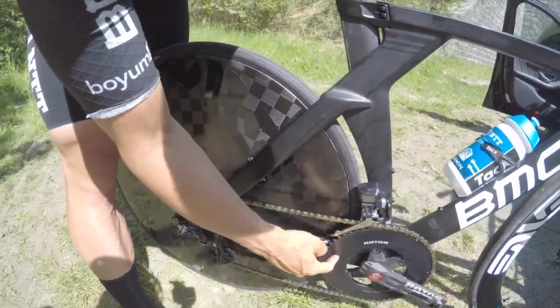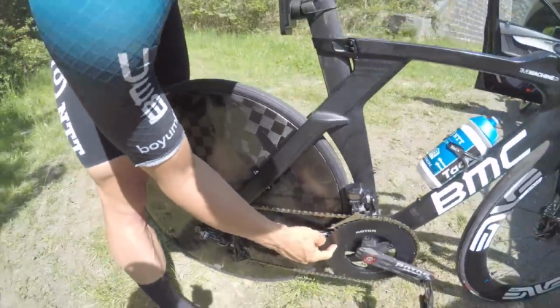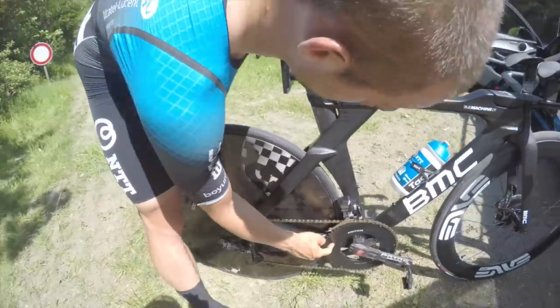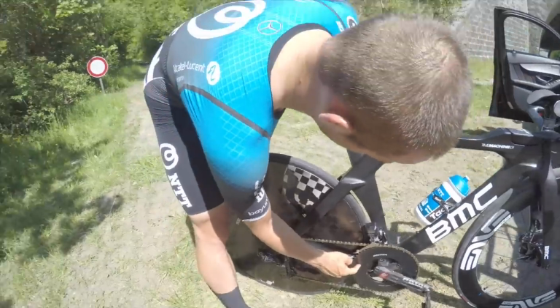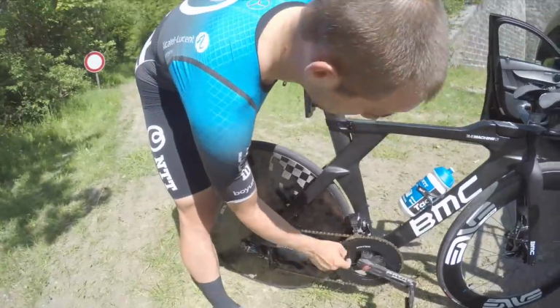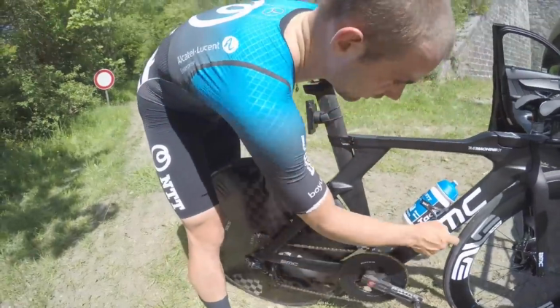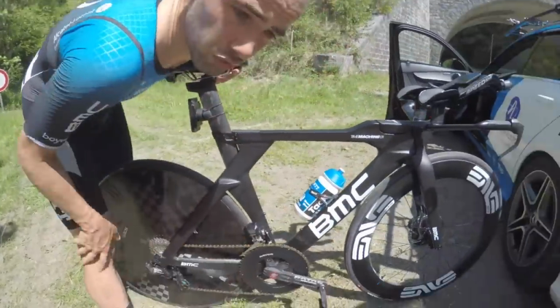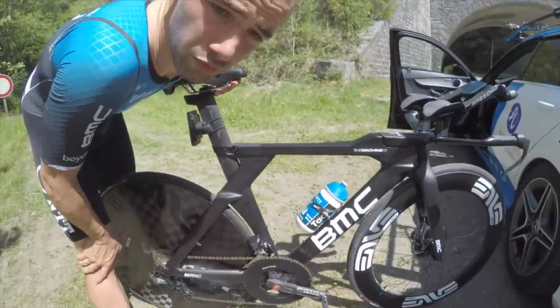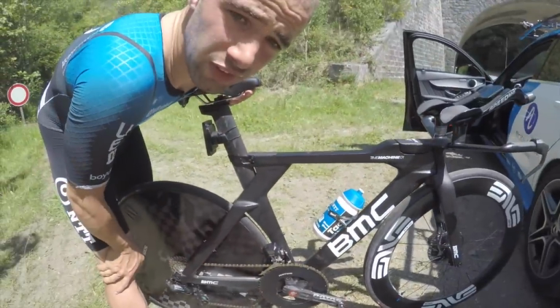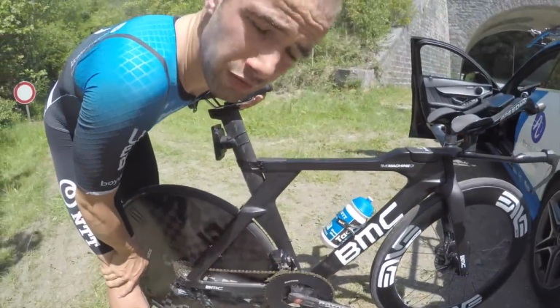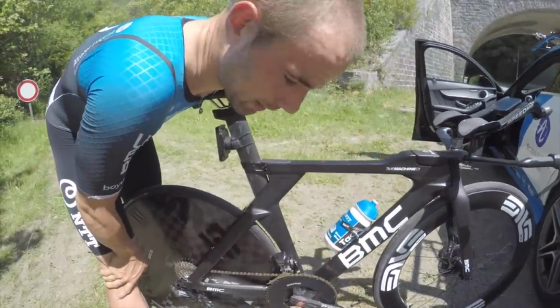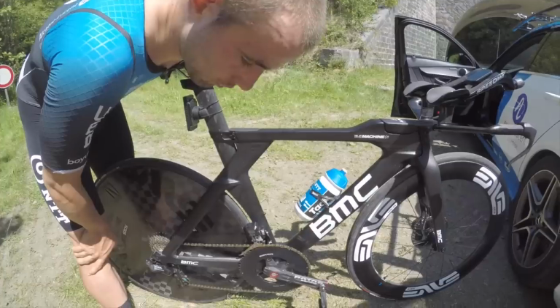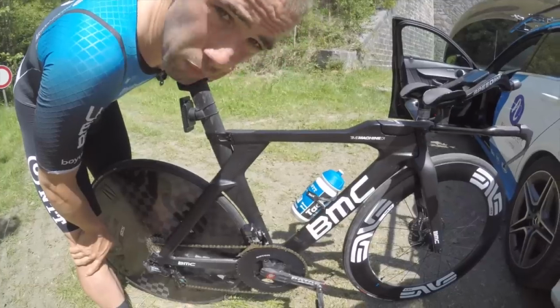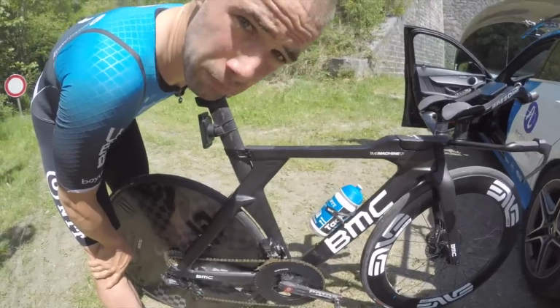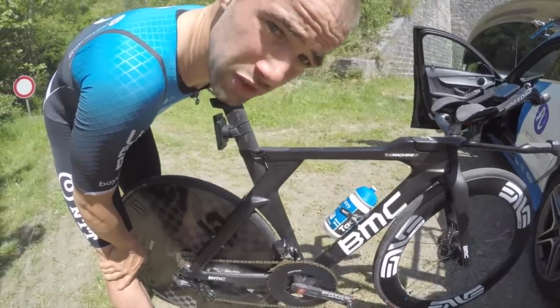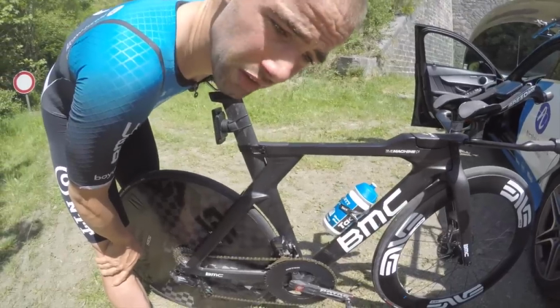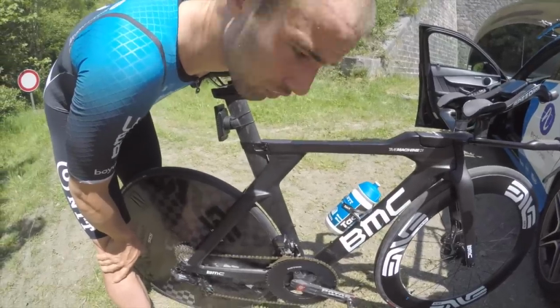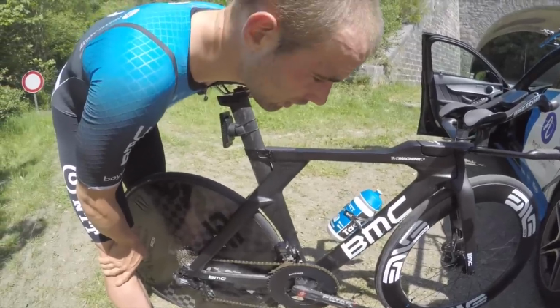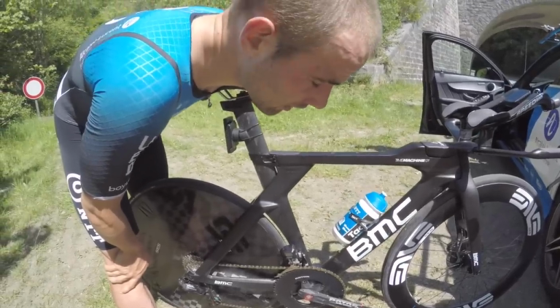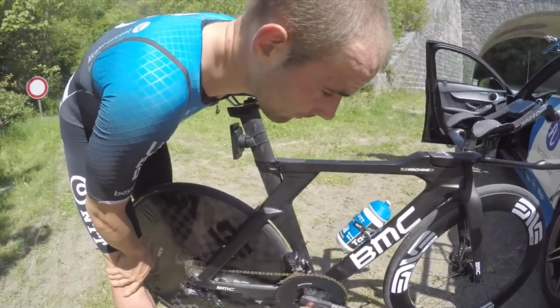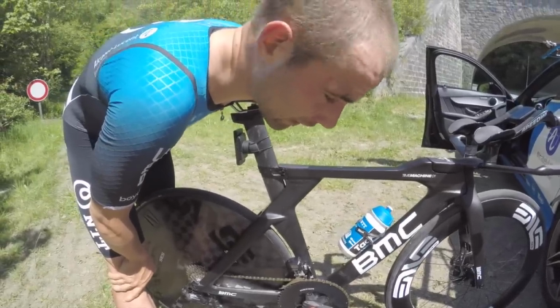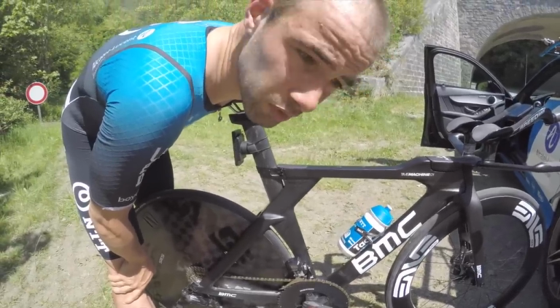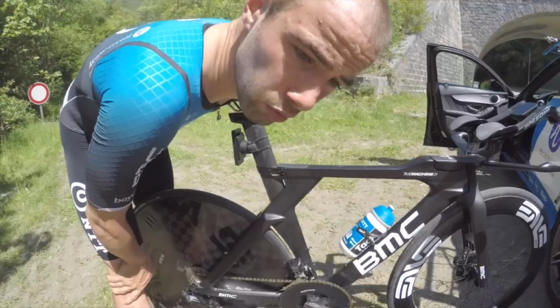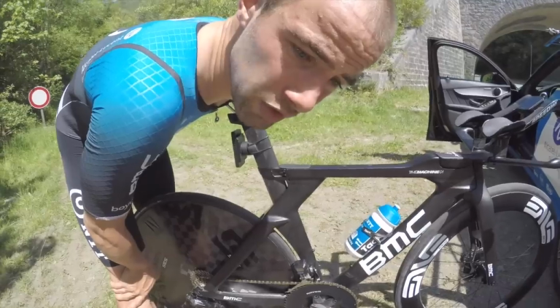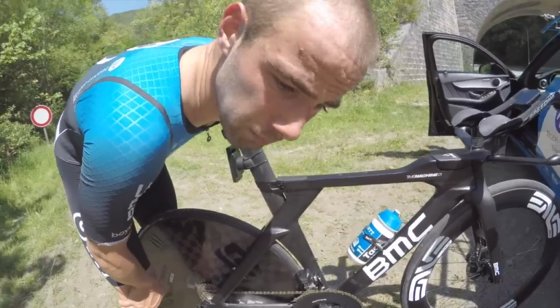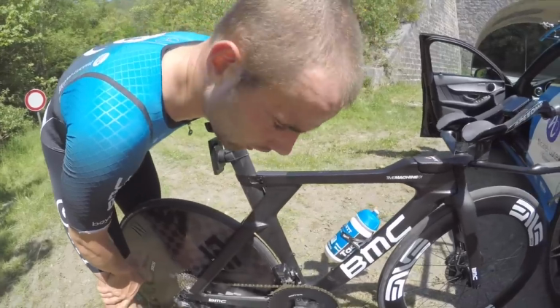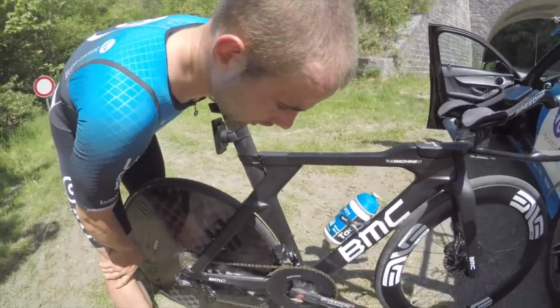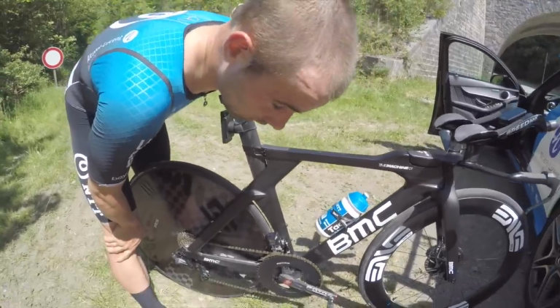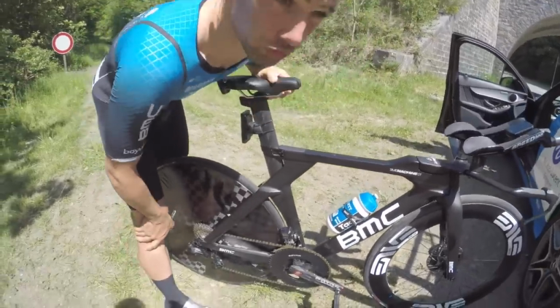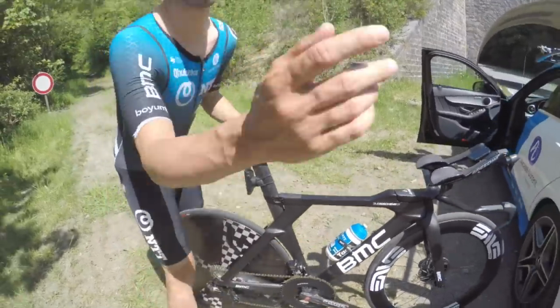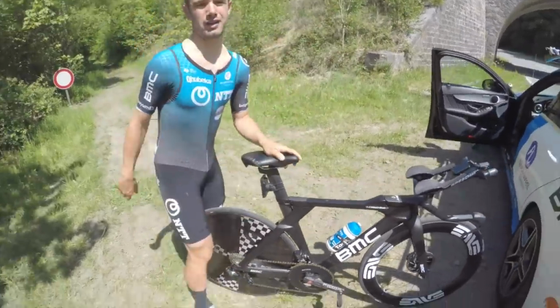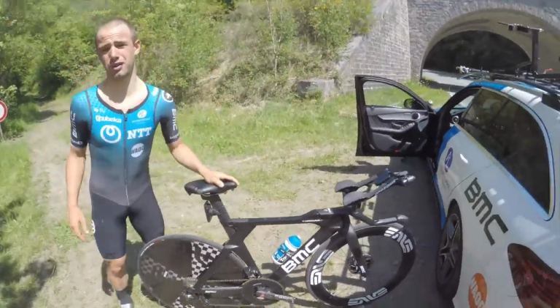So what was the pressure in the front and in the back? I had 6.2 bar in the front and 6.5 in the back. We will do more tire pressure testing soon, but I think this was a very suitable tire pressure to ride. We also had super good tire traction here.